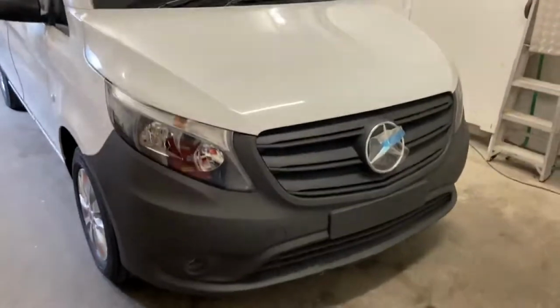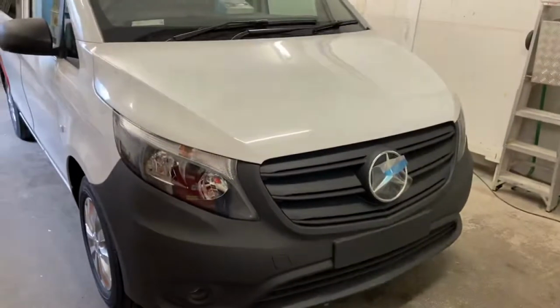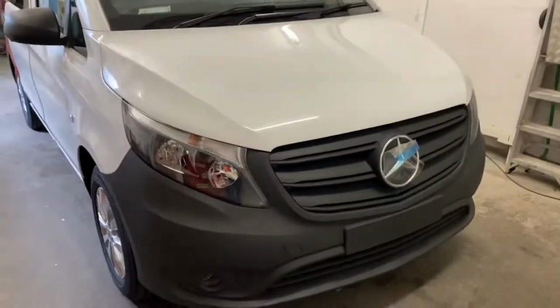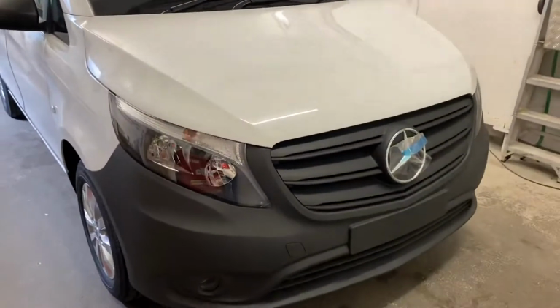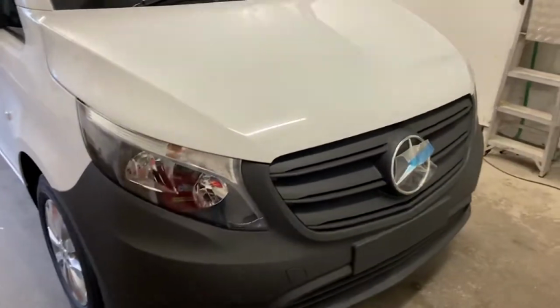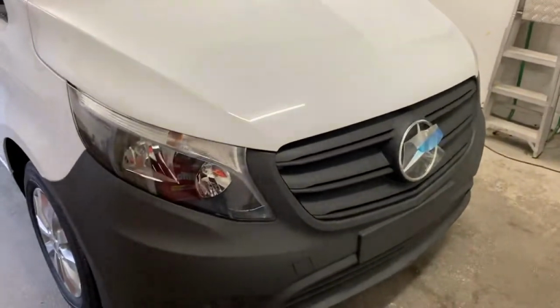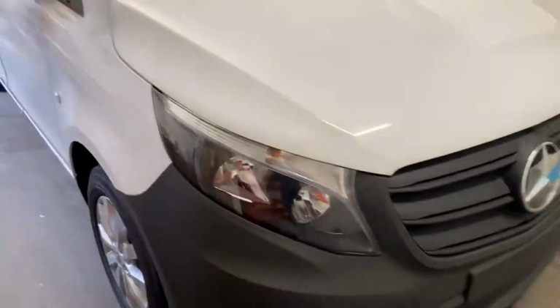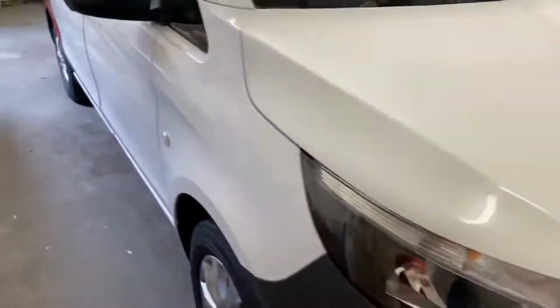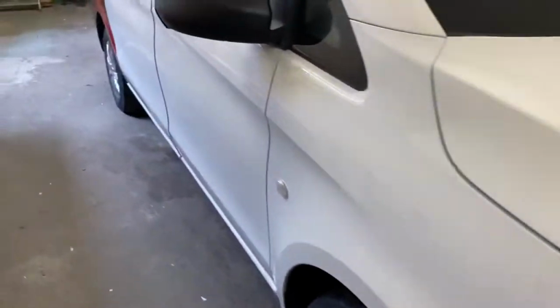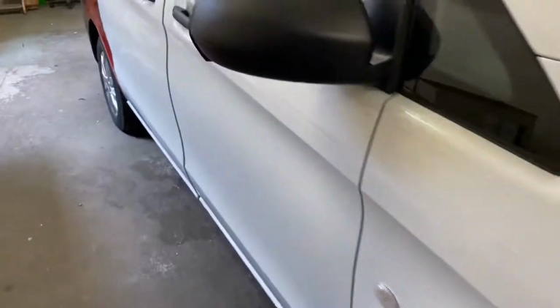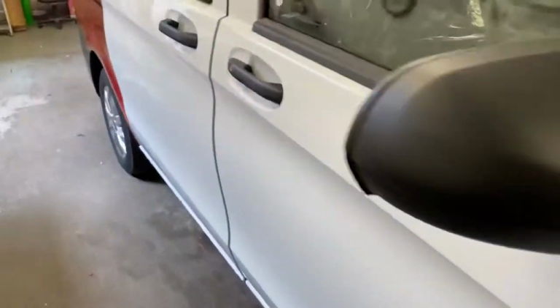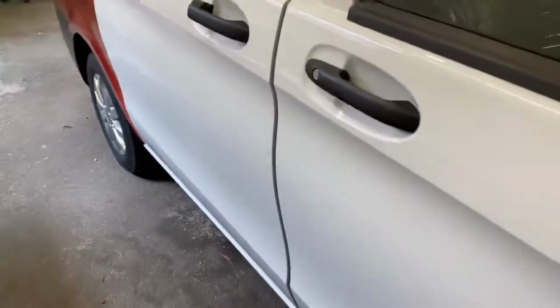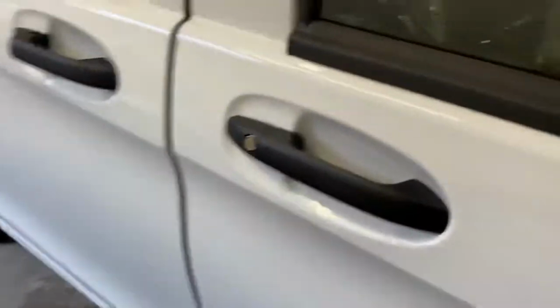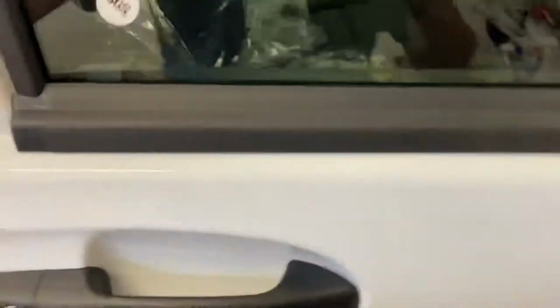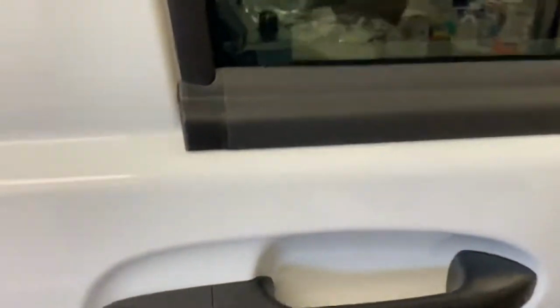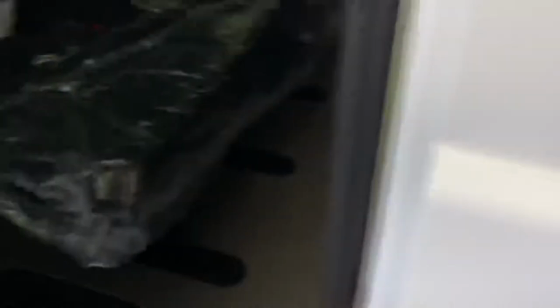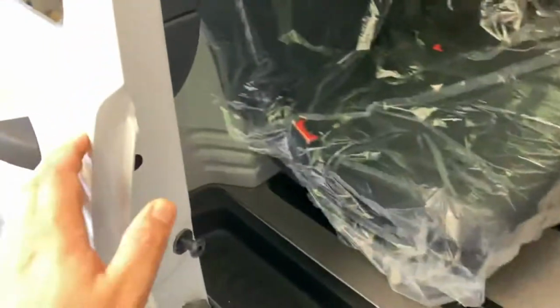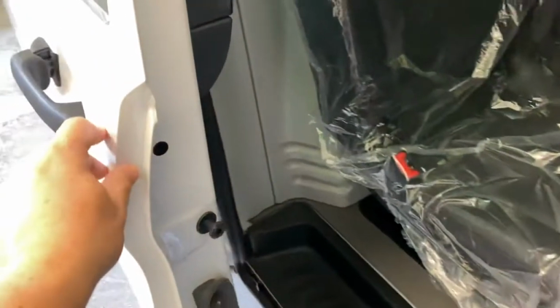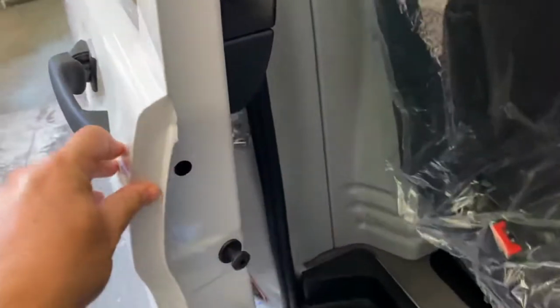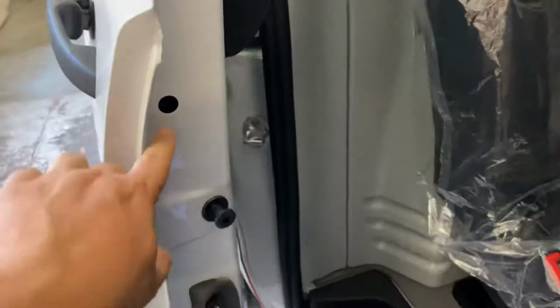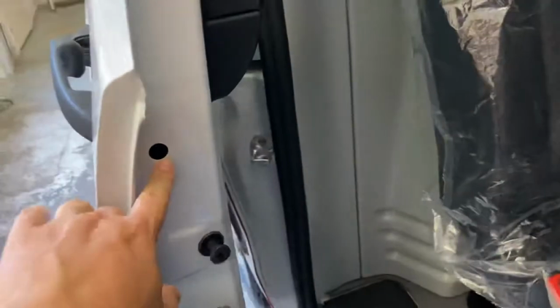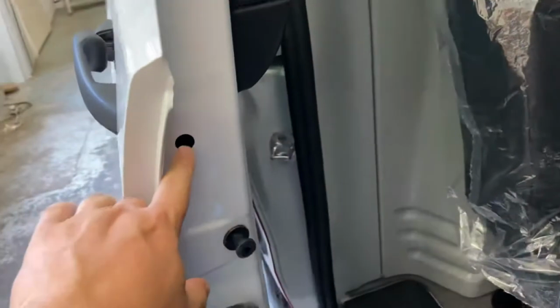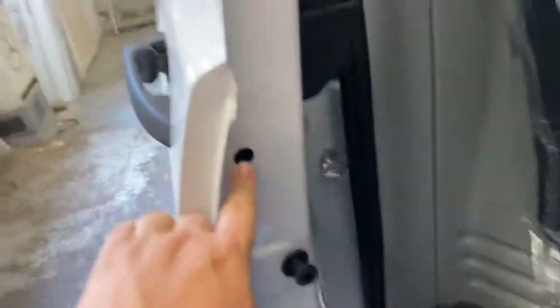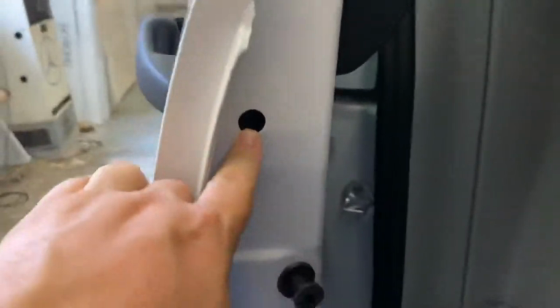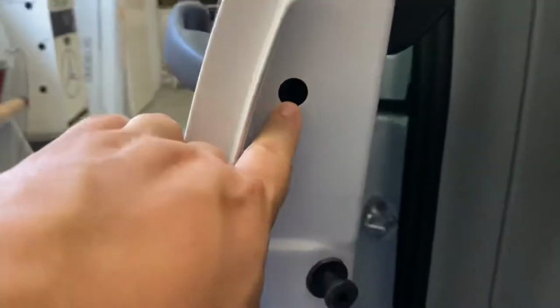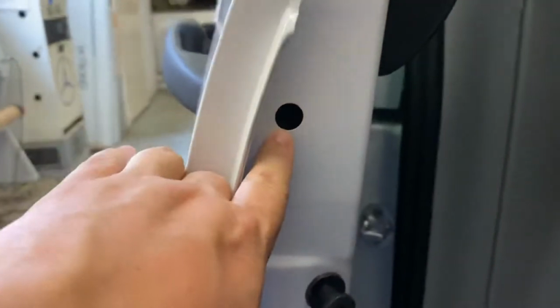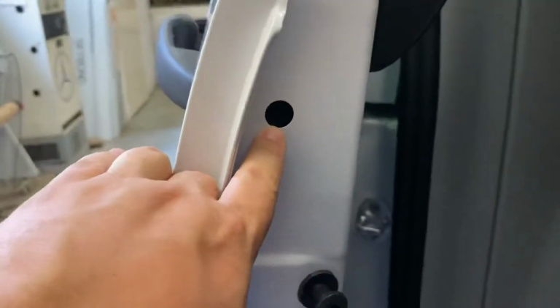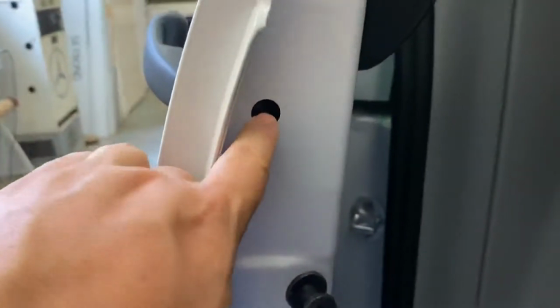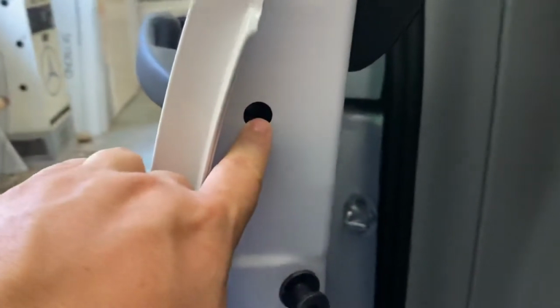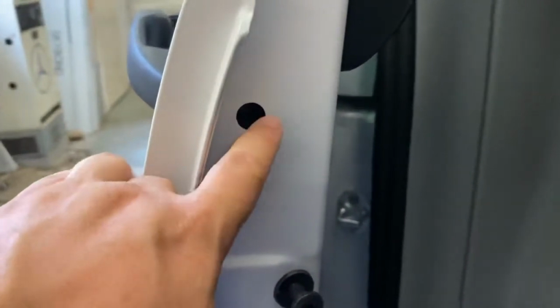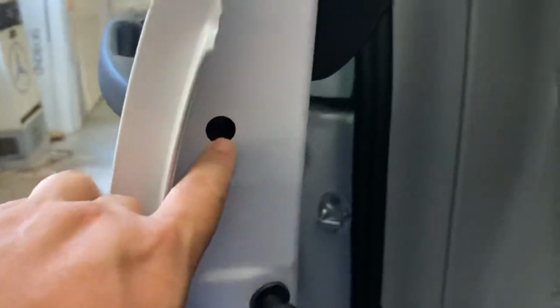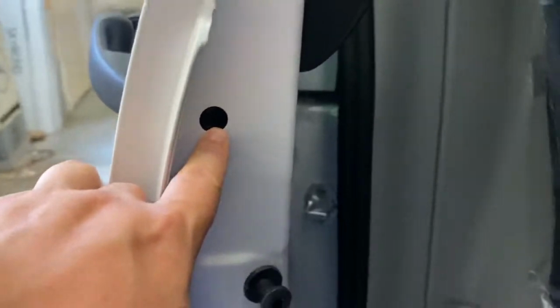To remove the side loading door handle on a Mercedes Vito — this is a 2021 — it's dead easy. First job: remove your little rubber cap. There's a screw inside there; this one's a little allen key.